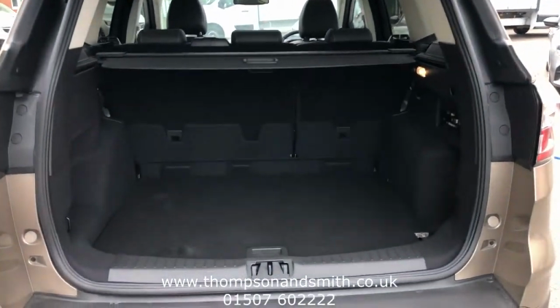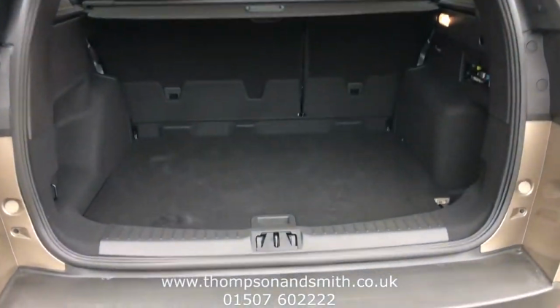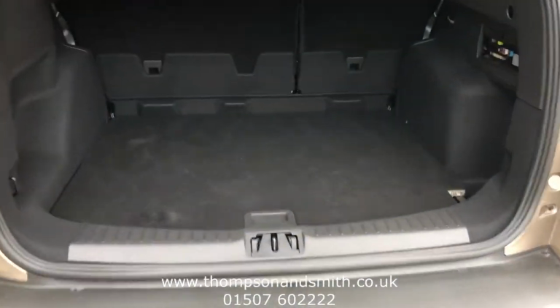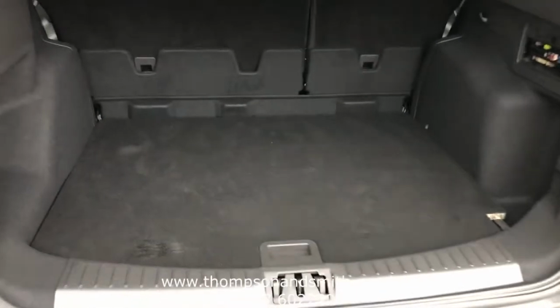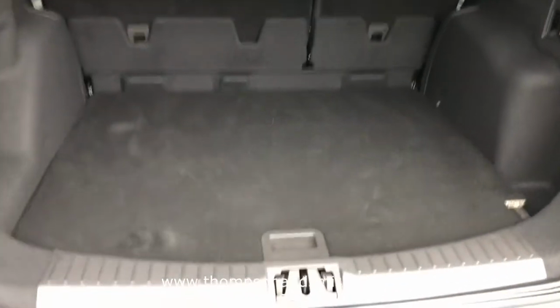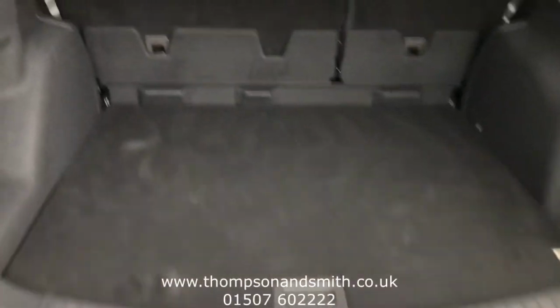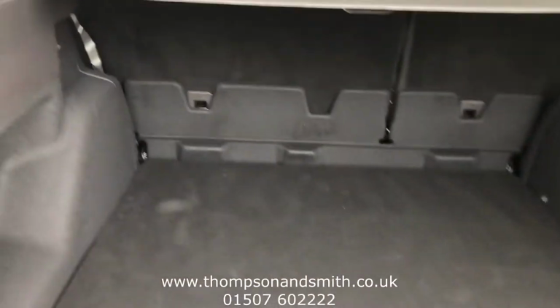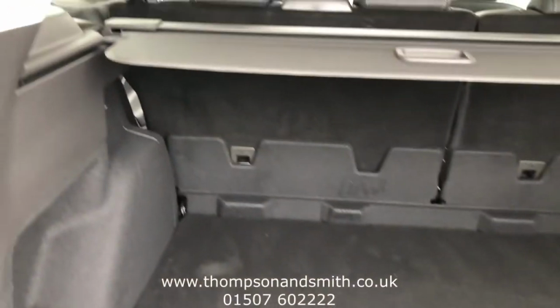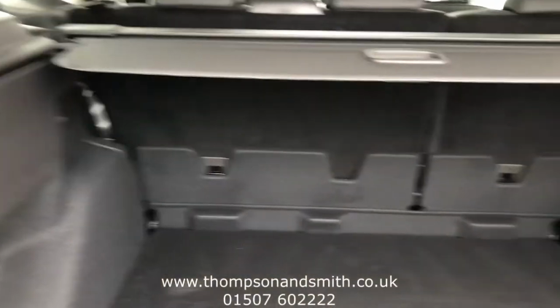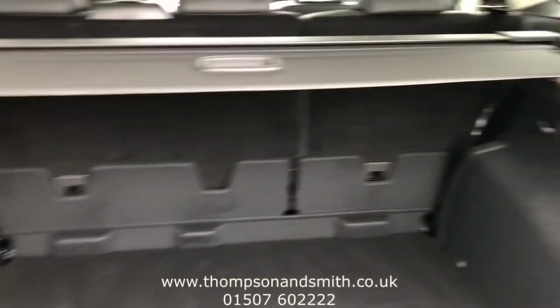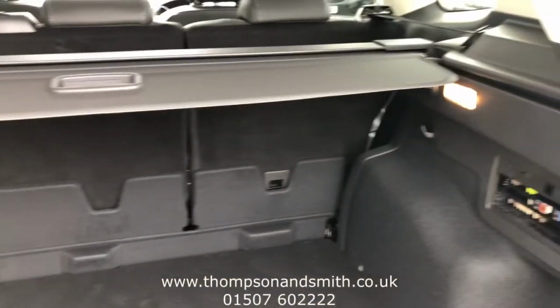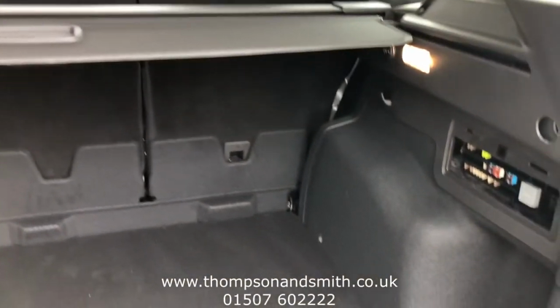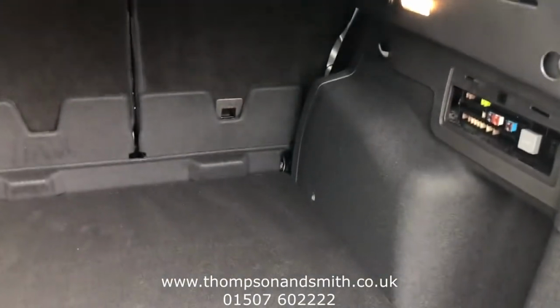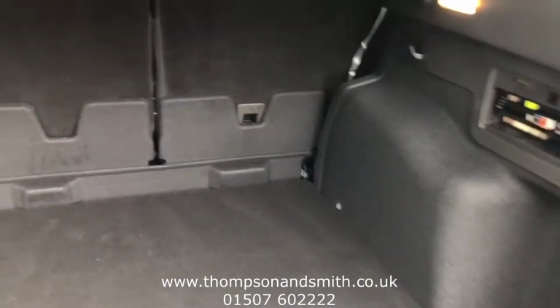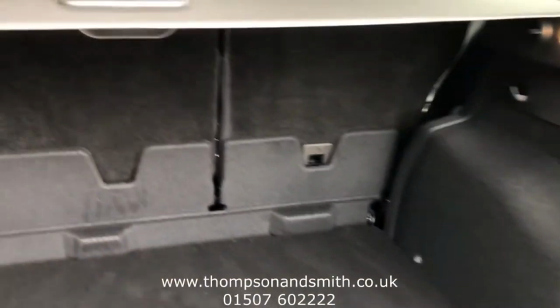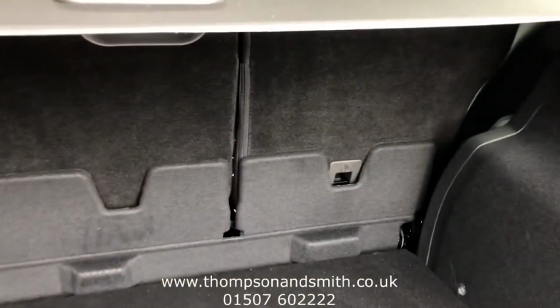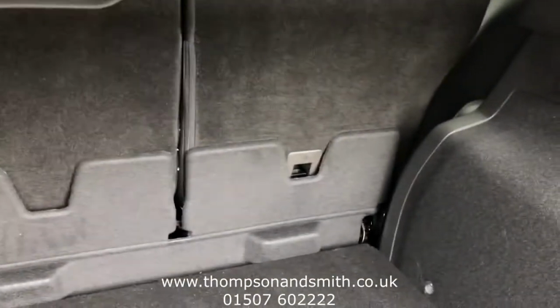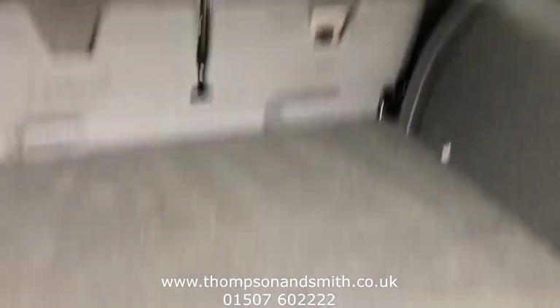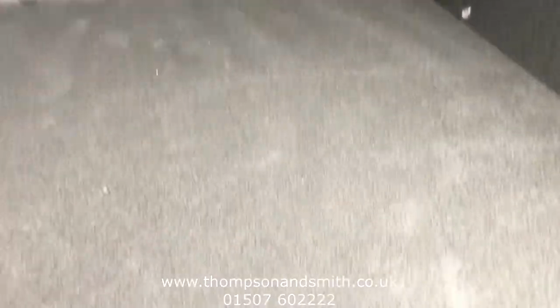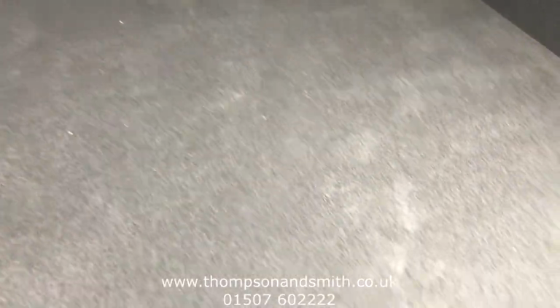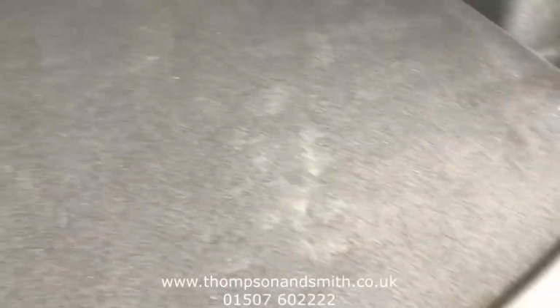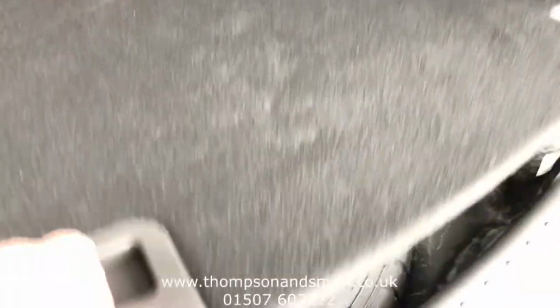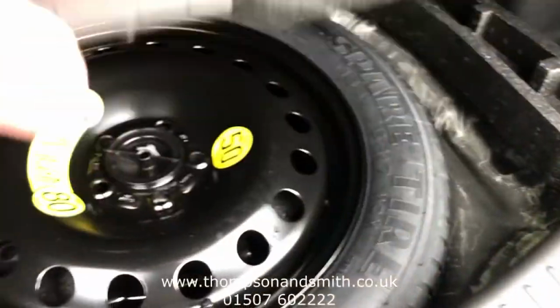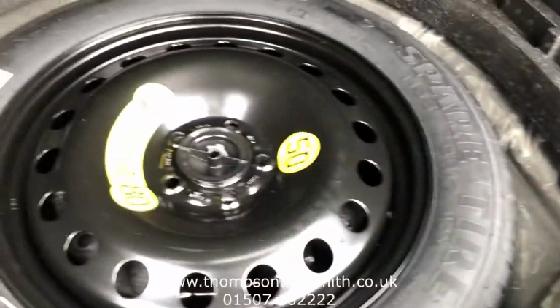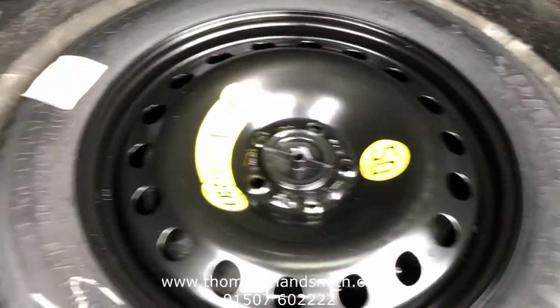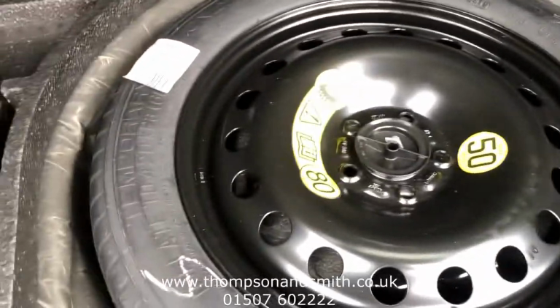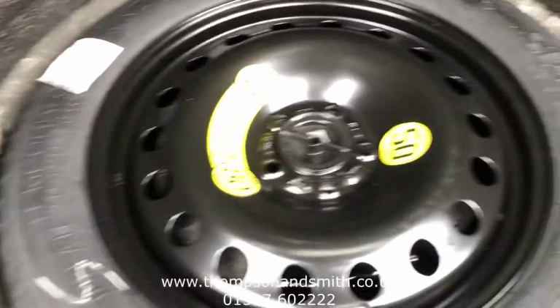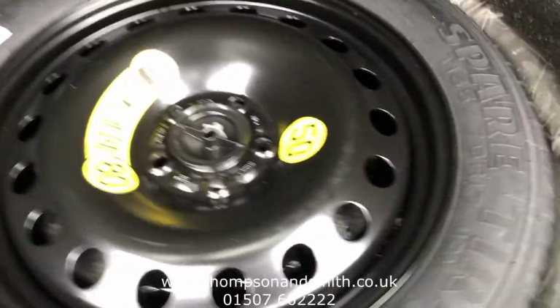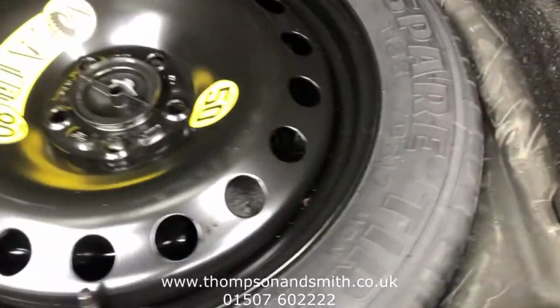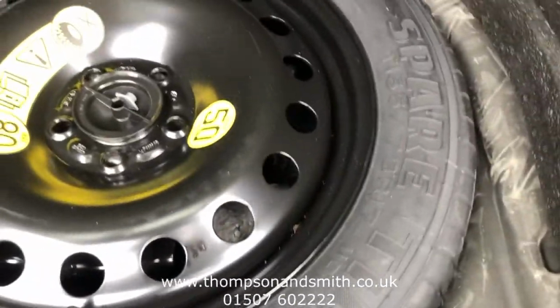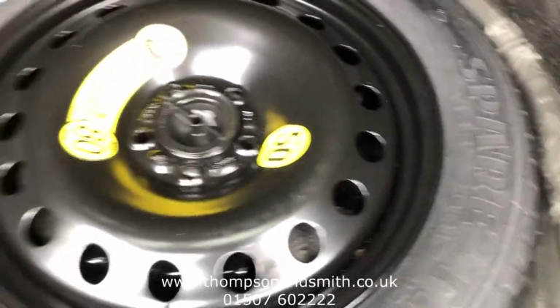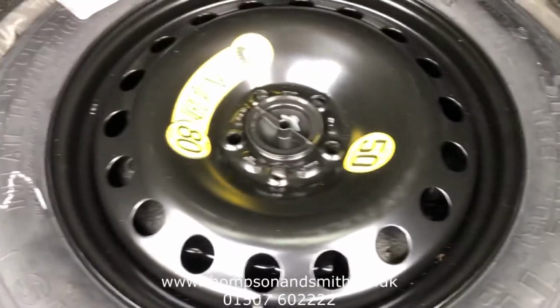I'm just going to show you the great size boot — a proper family boot. And also, rare these days, it has a spare wheel included.